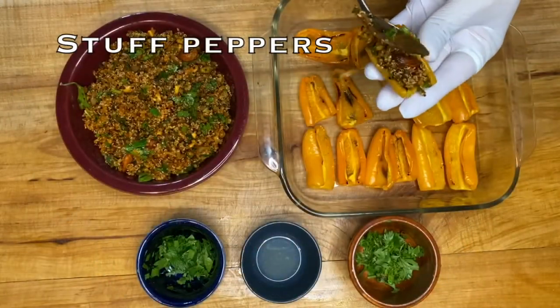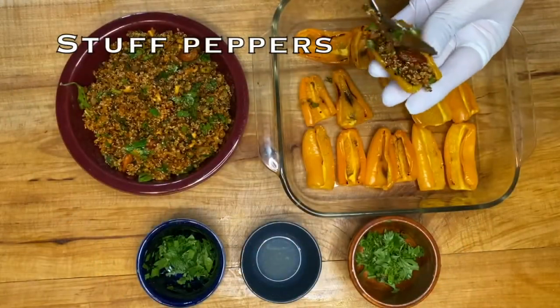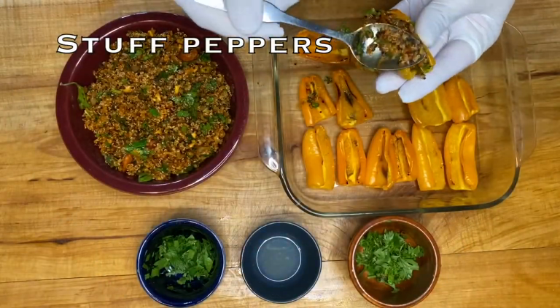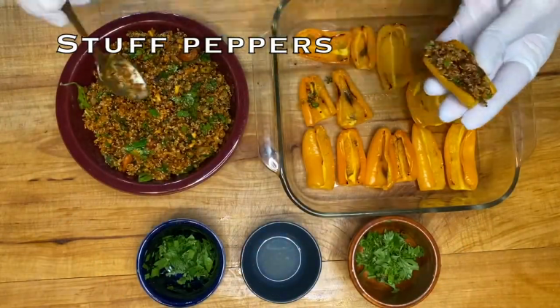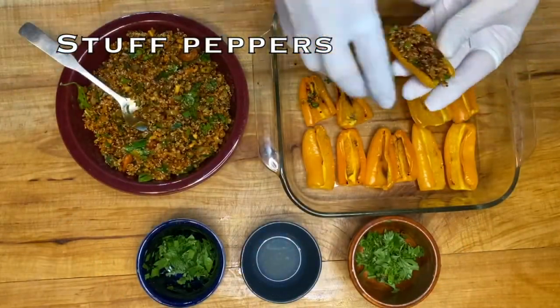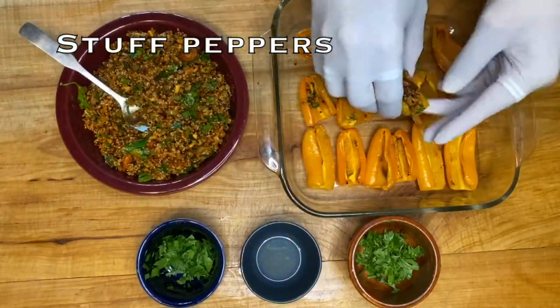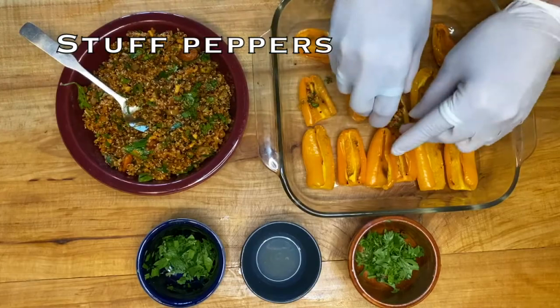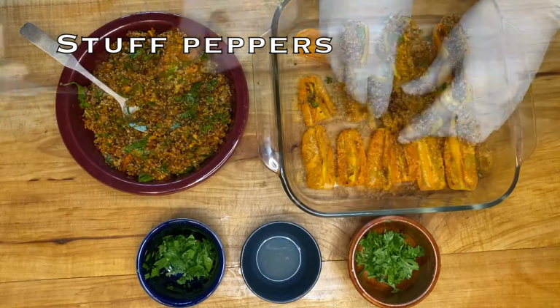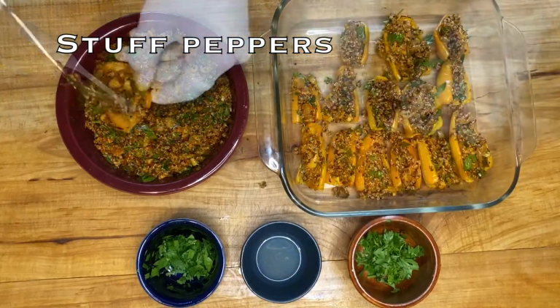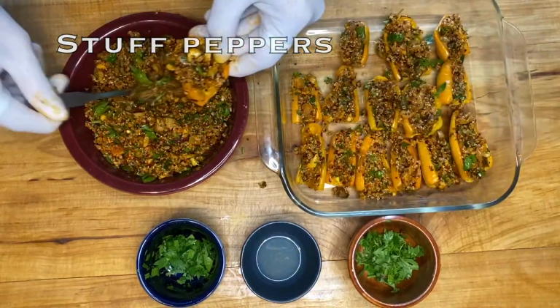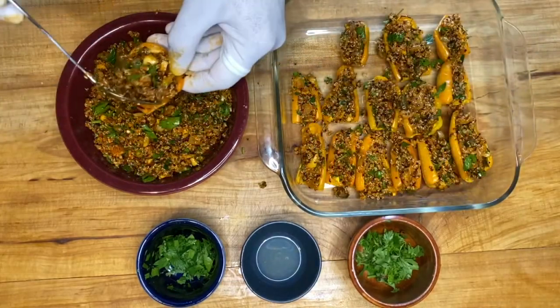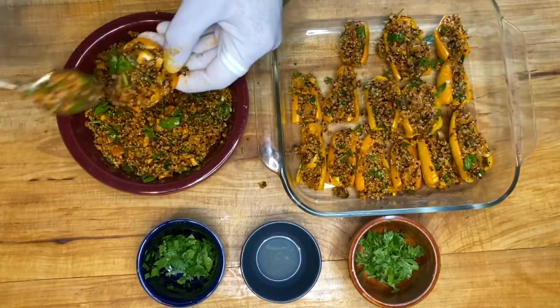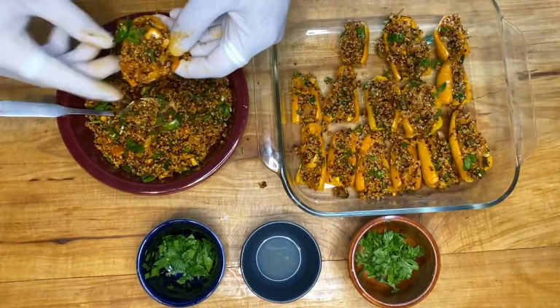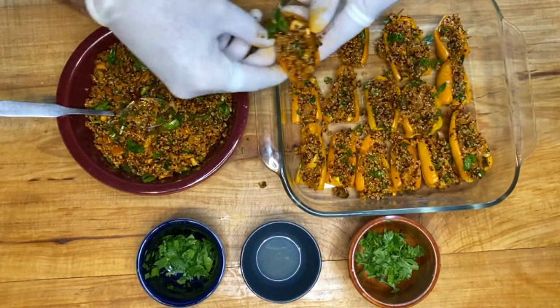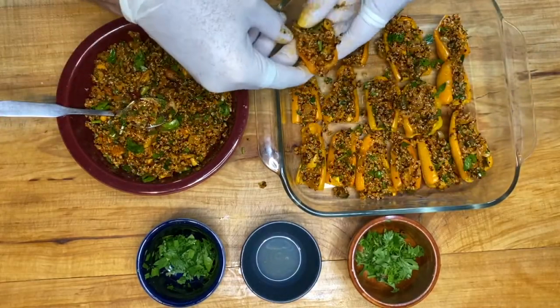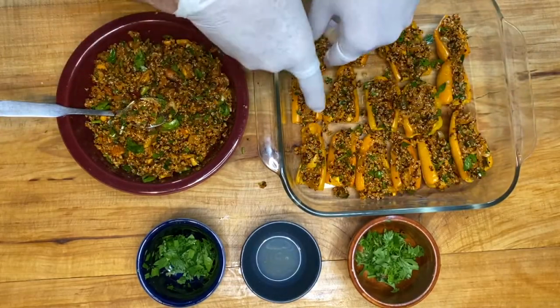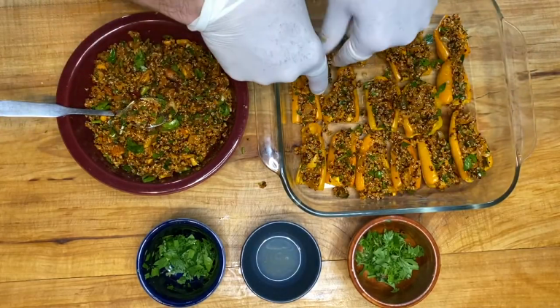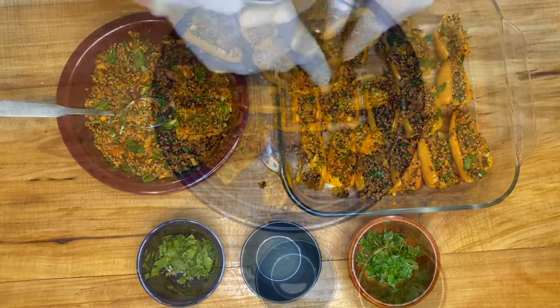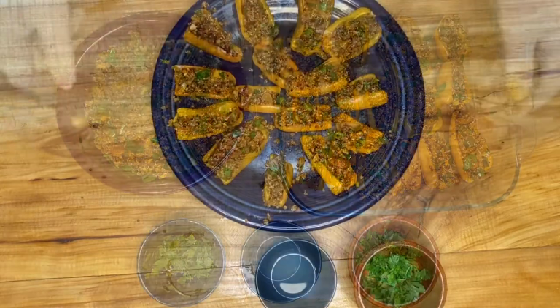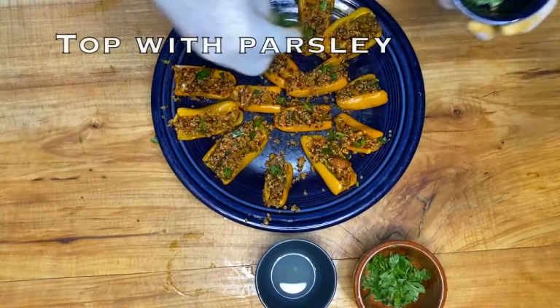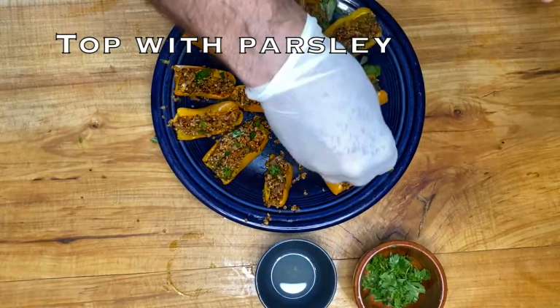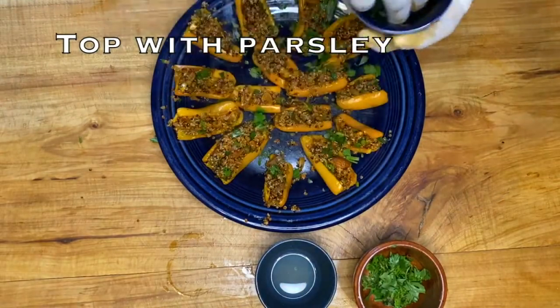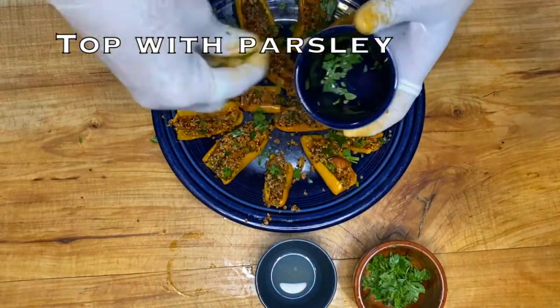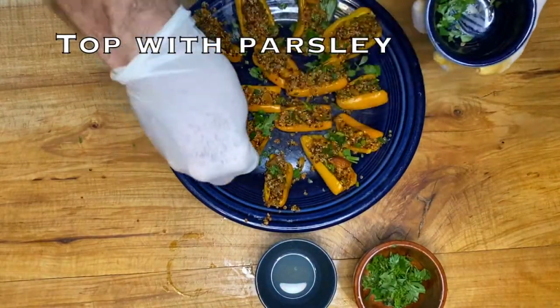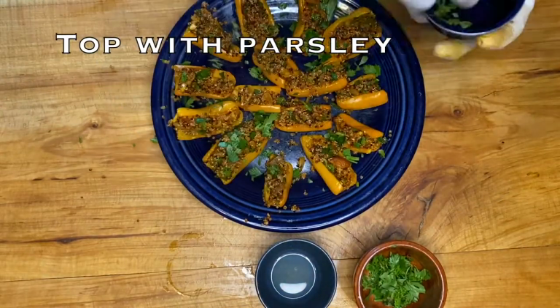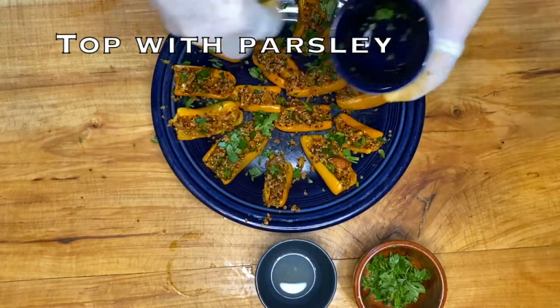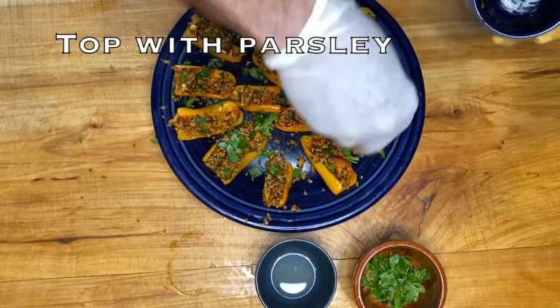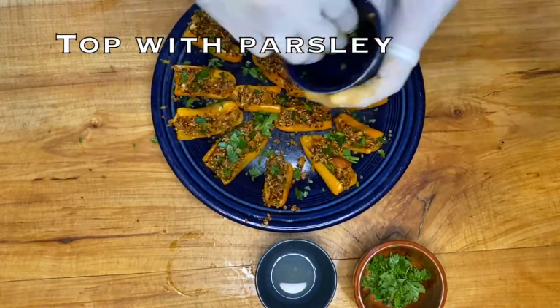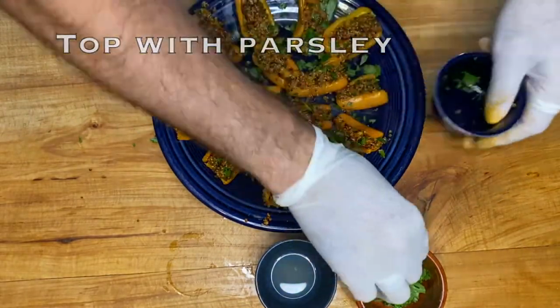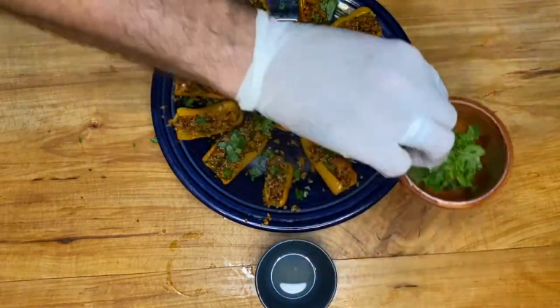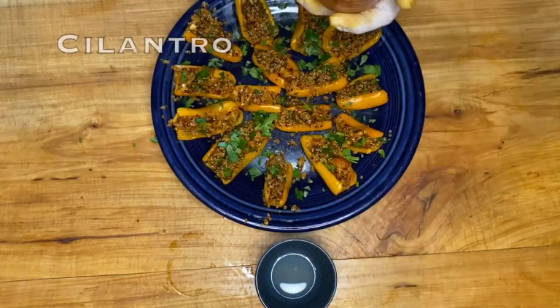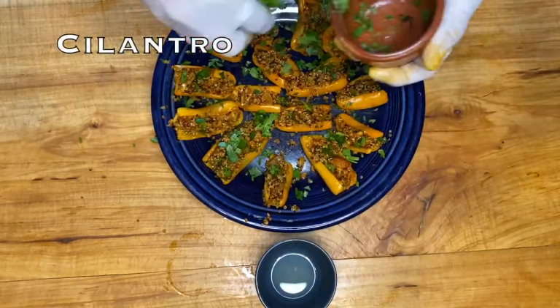Stuff the peppers and top with cilantro, parsley, and lemon juice to taste. These are bite size so you can just pop them in your mouth and you'll get all the flavors at once. Hope you enjoyed.